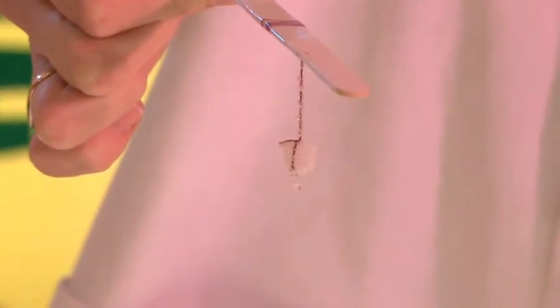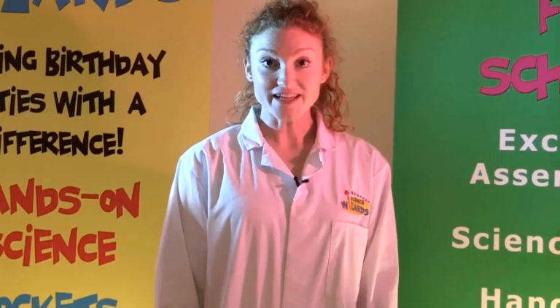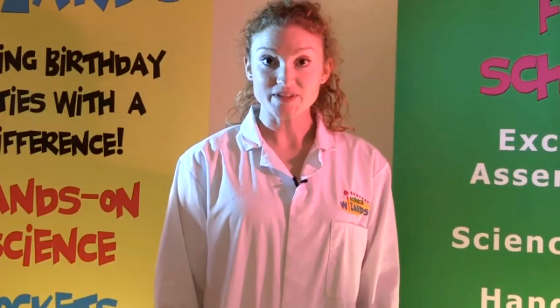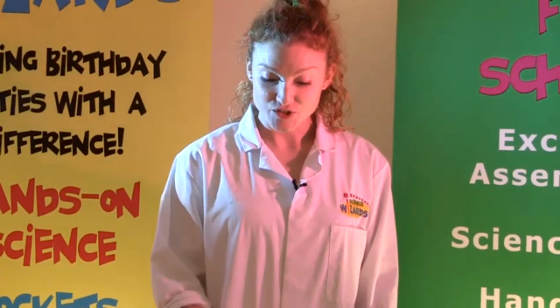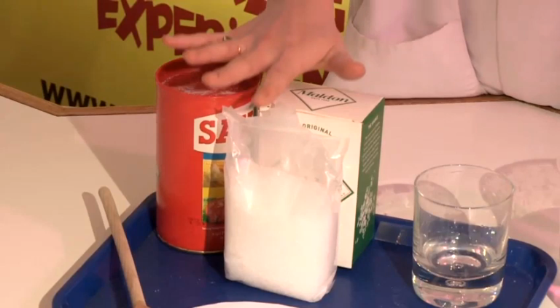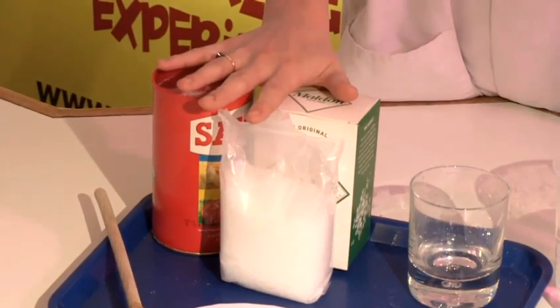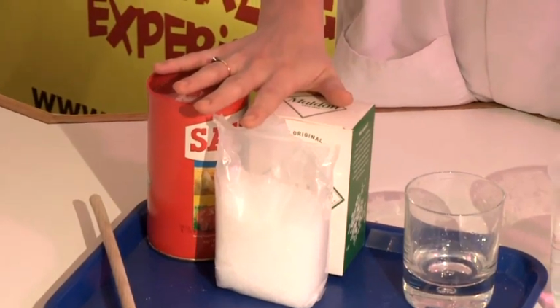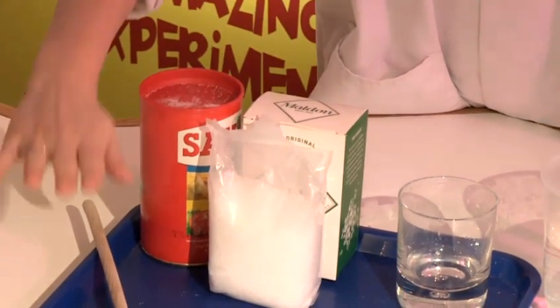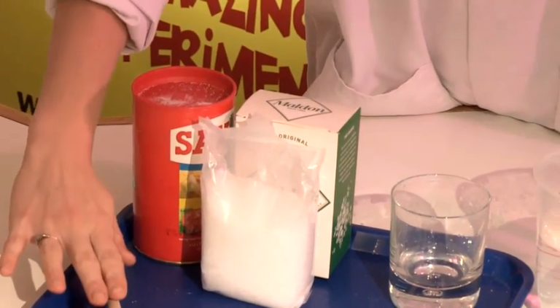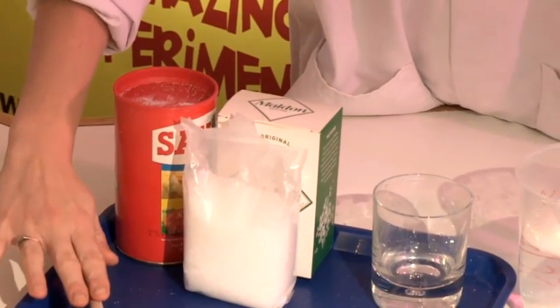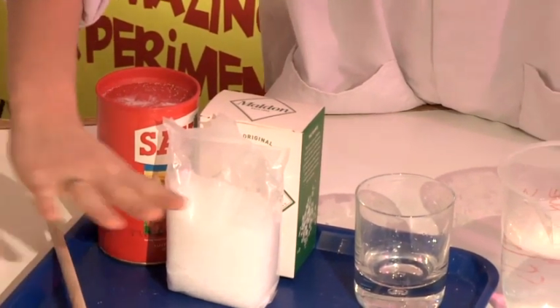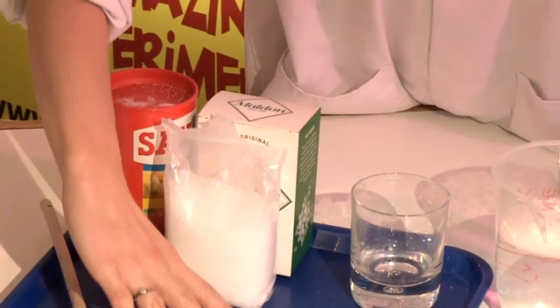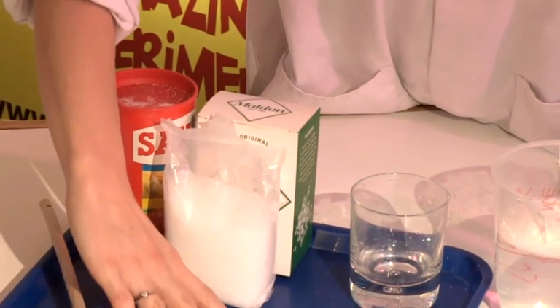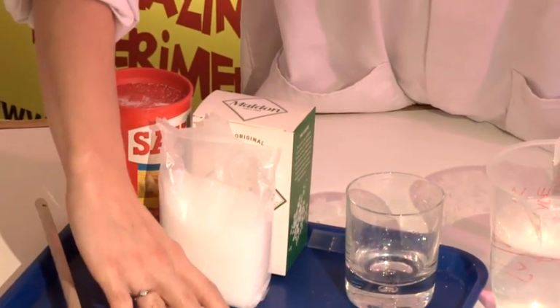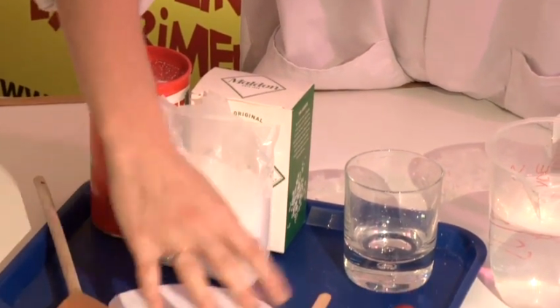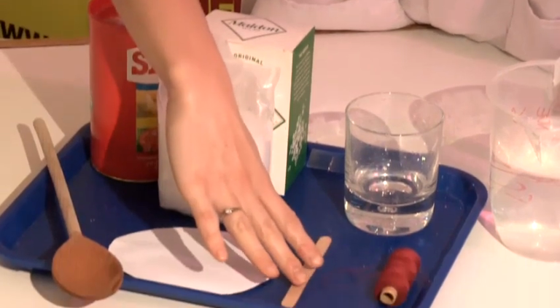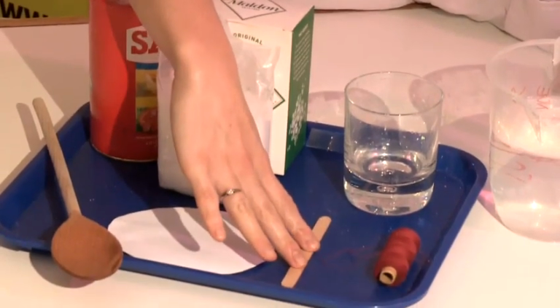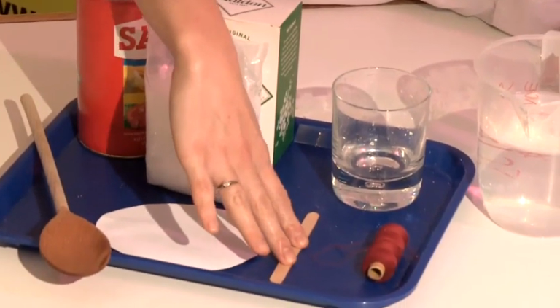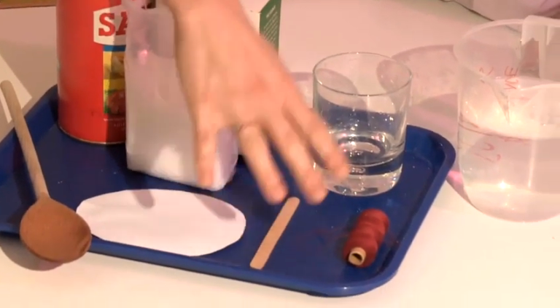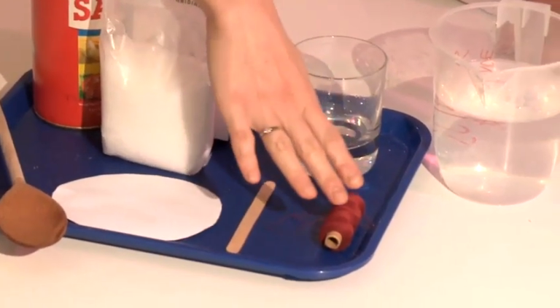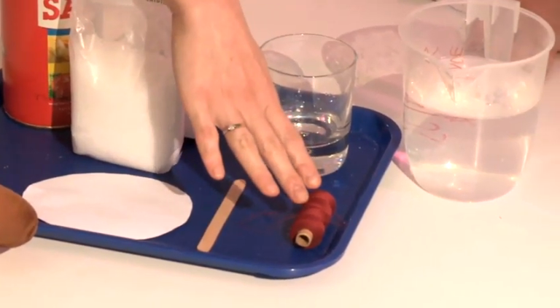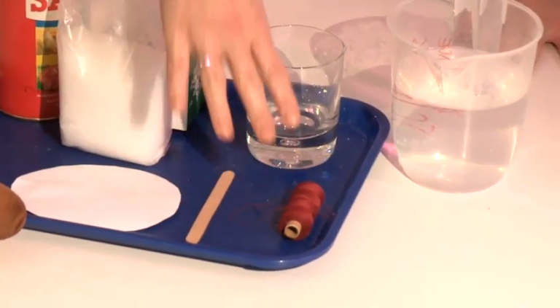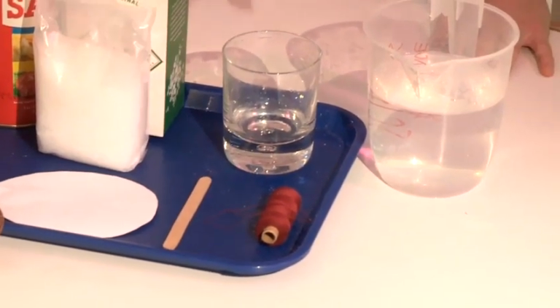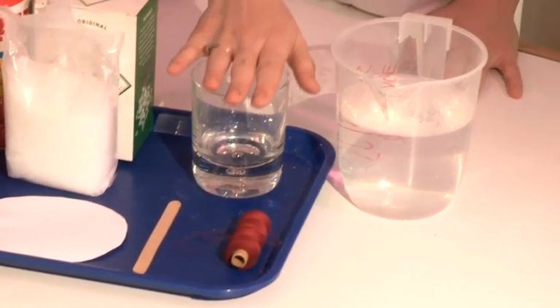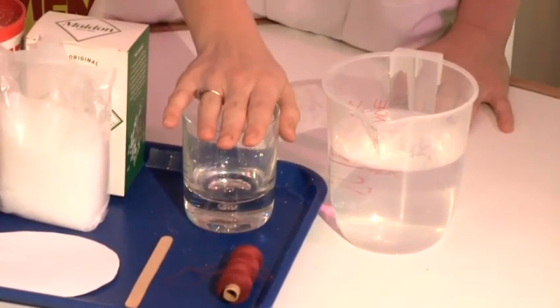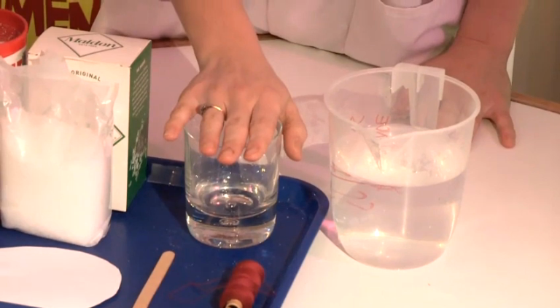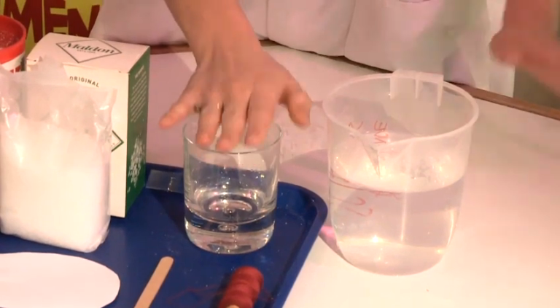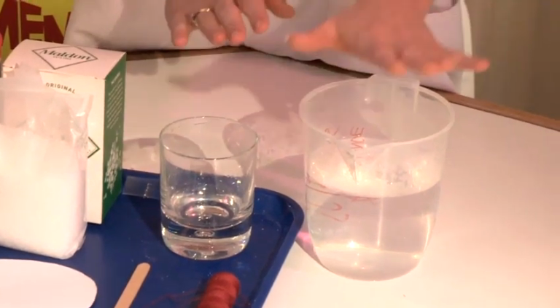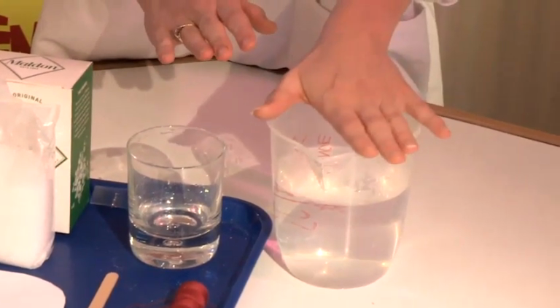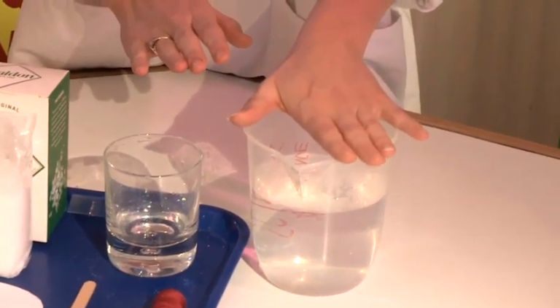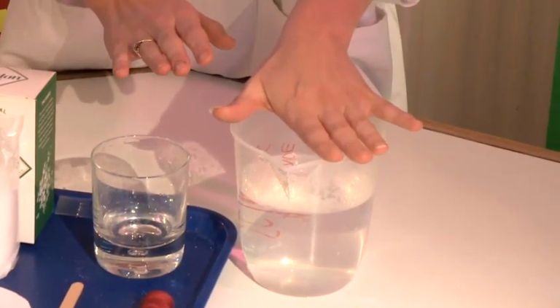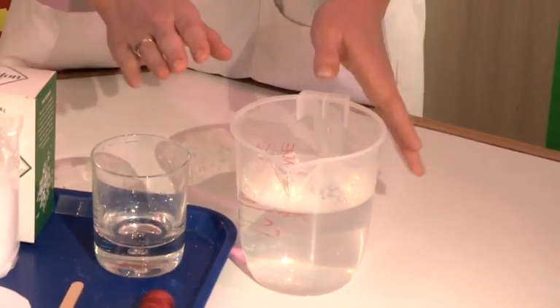For this you will need some salt, a spoon, a piece of paper, a lollipop stick, some cotton or thread, and a glass or a jam jar, some warm water, and a bowl or jug.